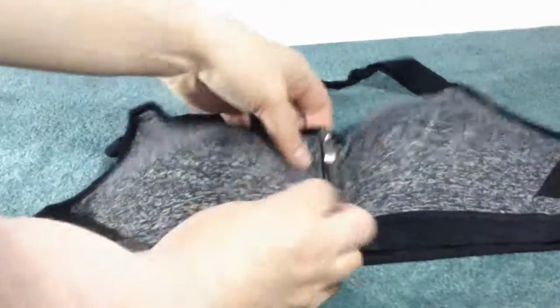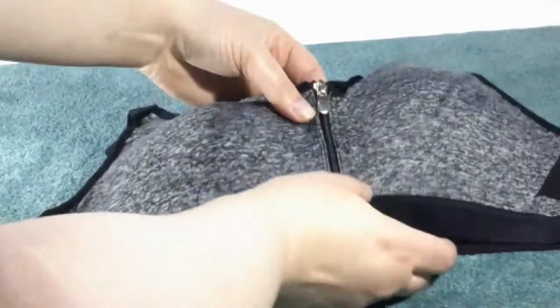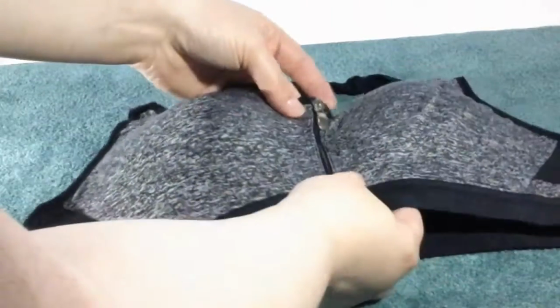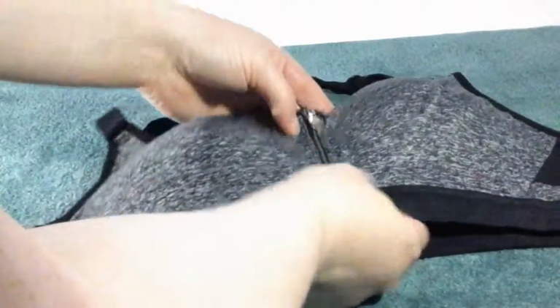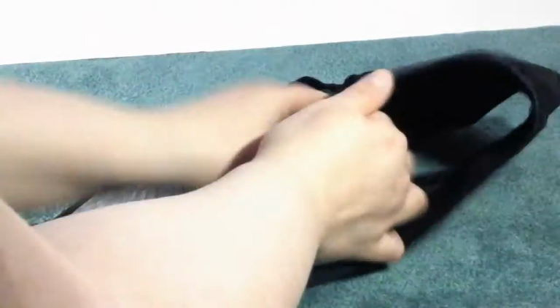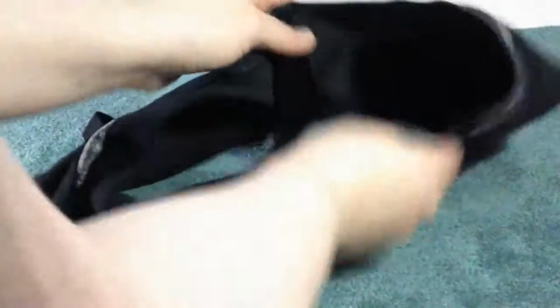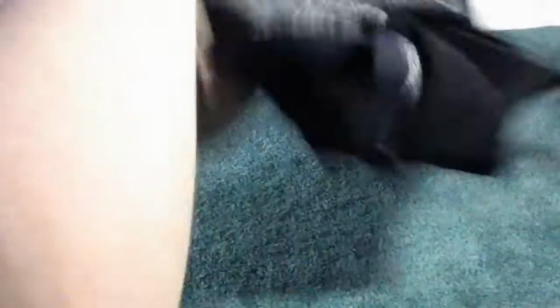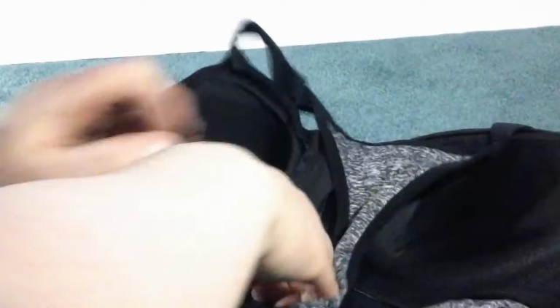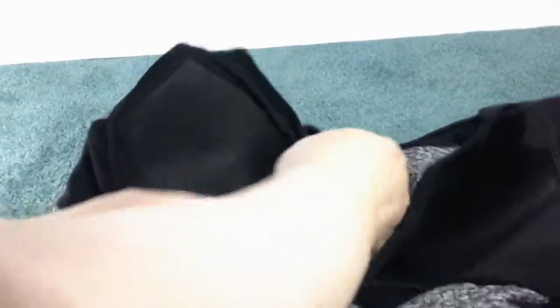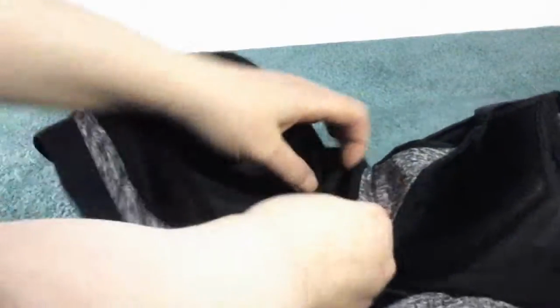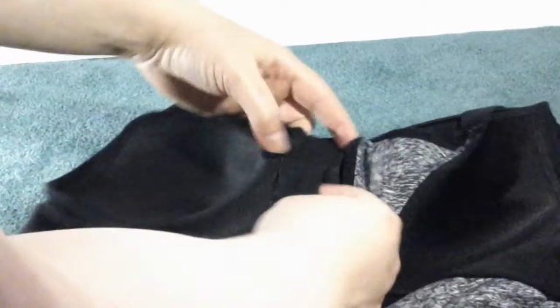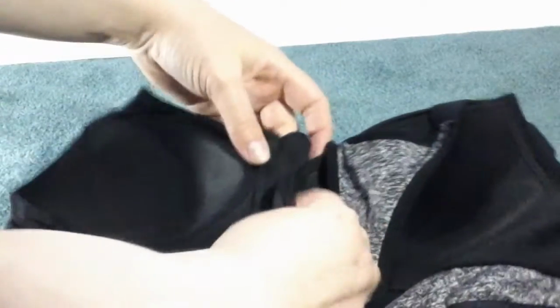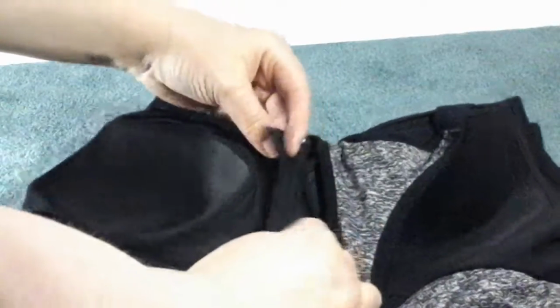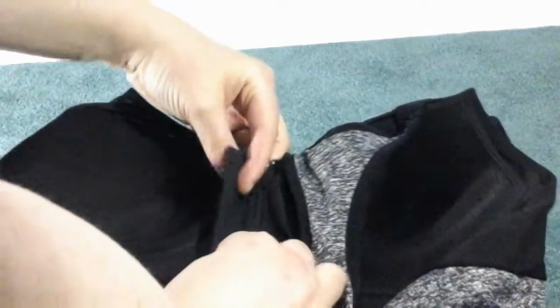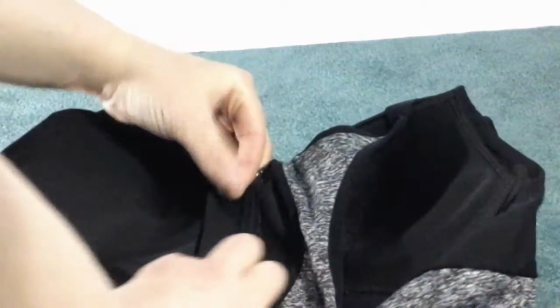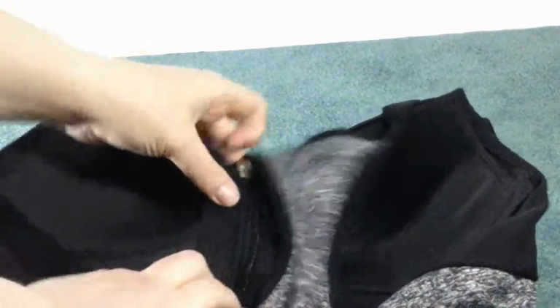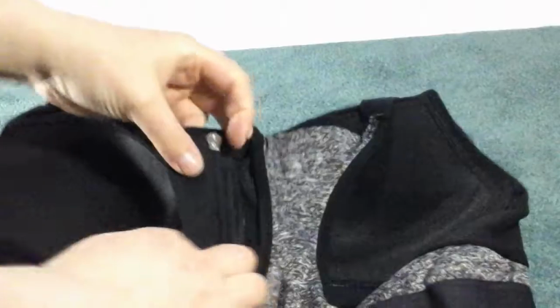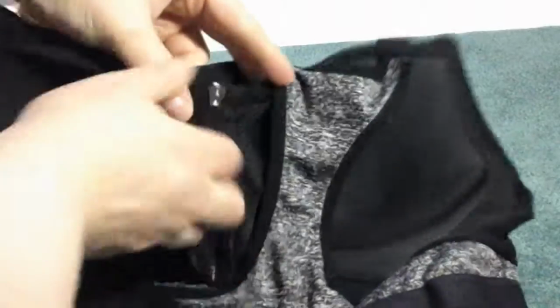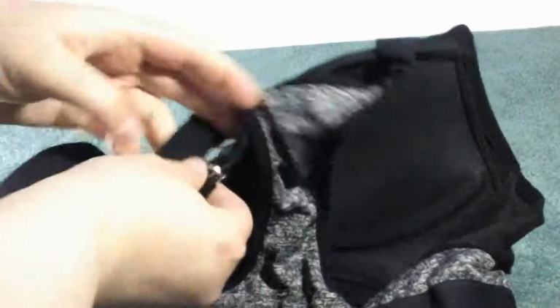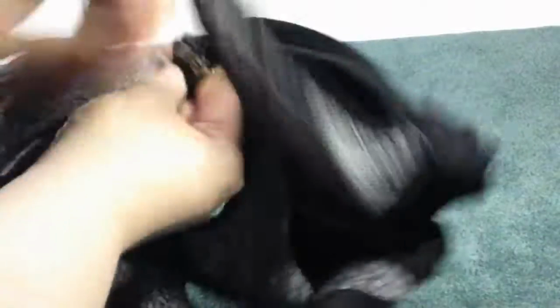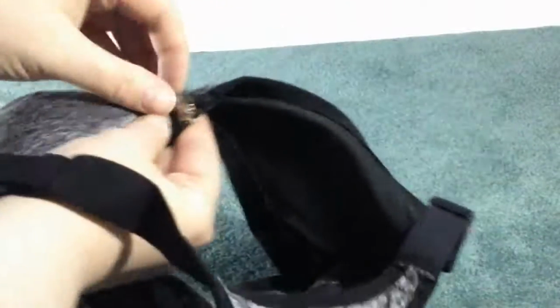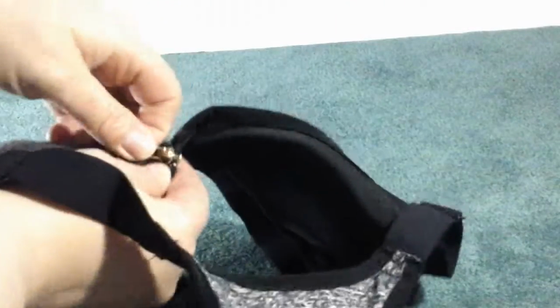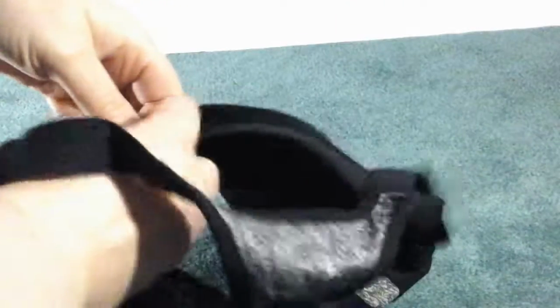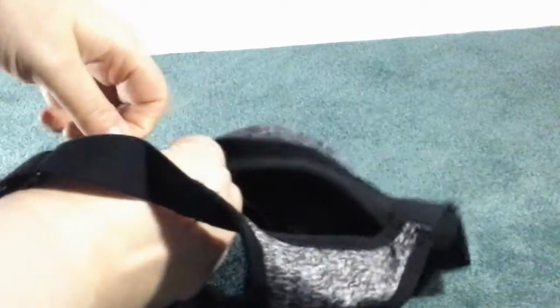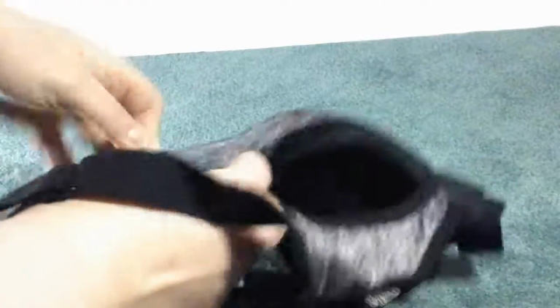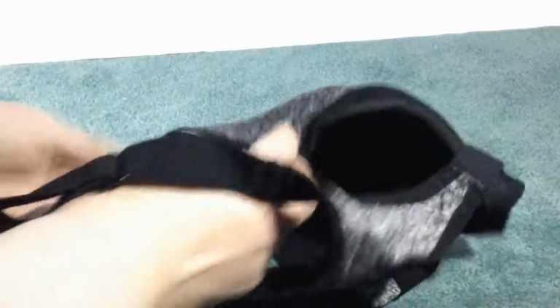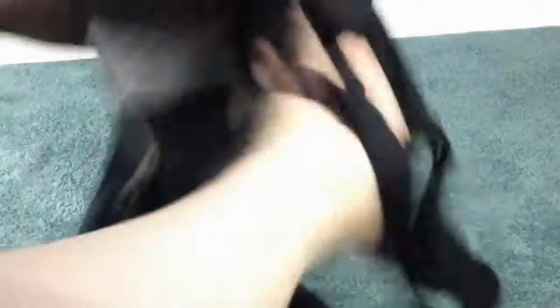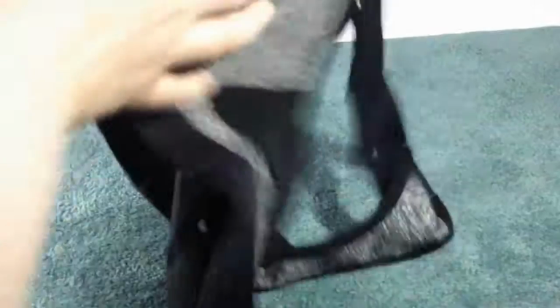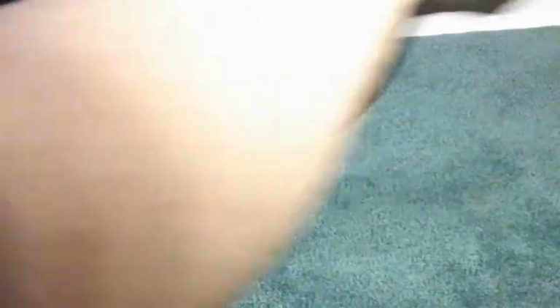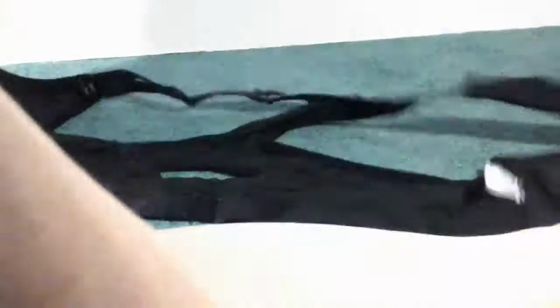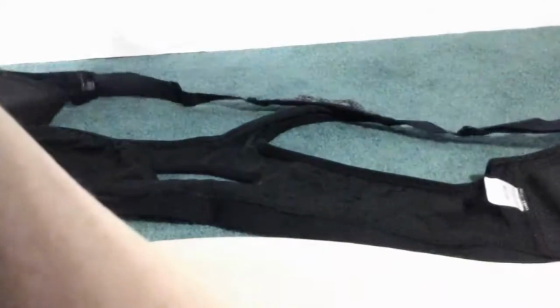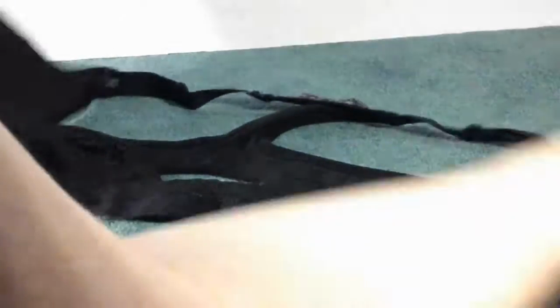It has this zipper. The only thing about the zipper — it does kind of snag a little bit, but it snags on this little flap. So if you can kind of push the flap to the side, then you're able to easily unzip it, which I really like how it opens up.